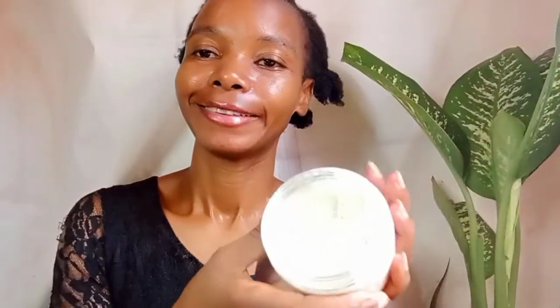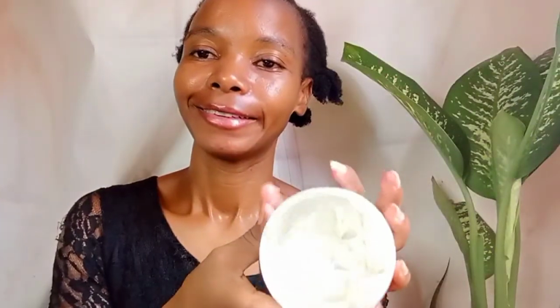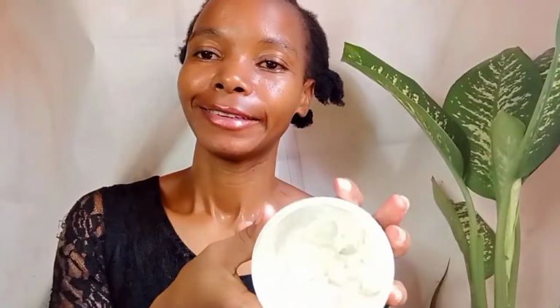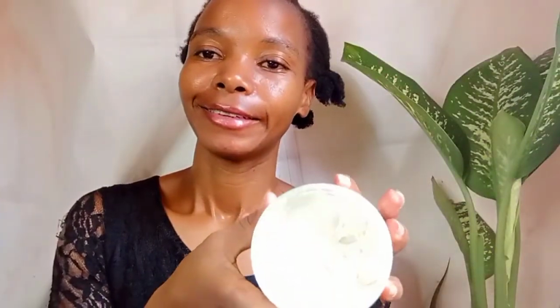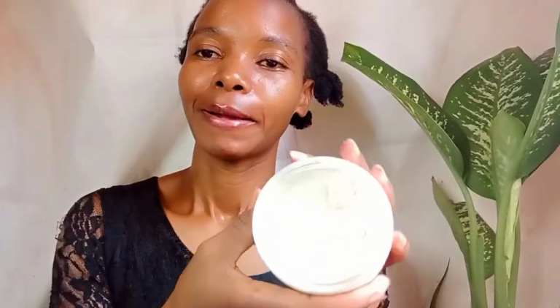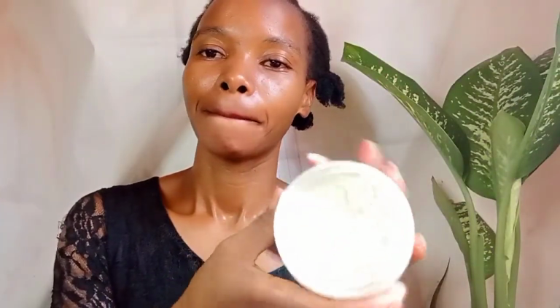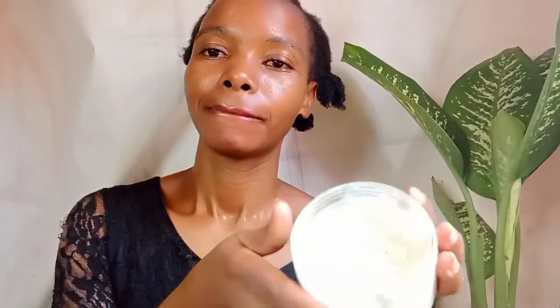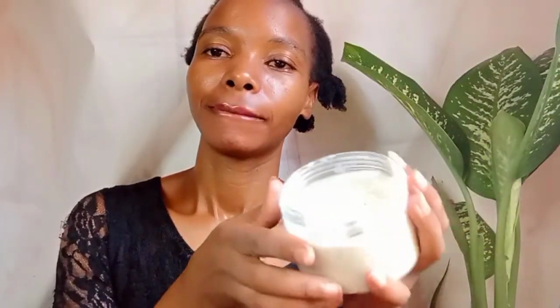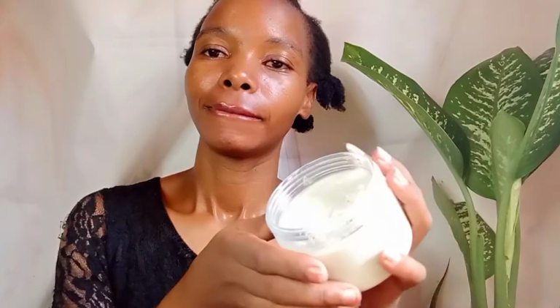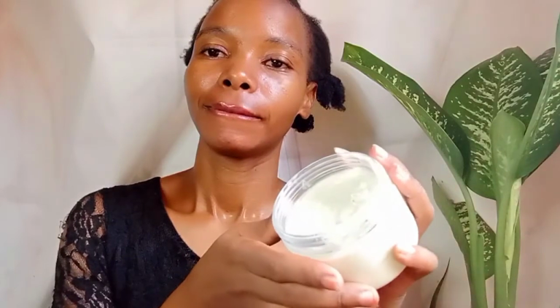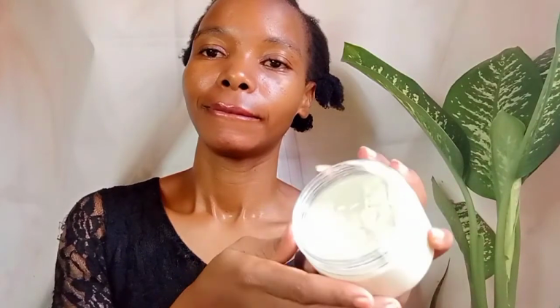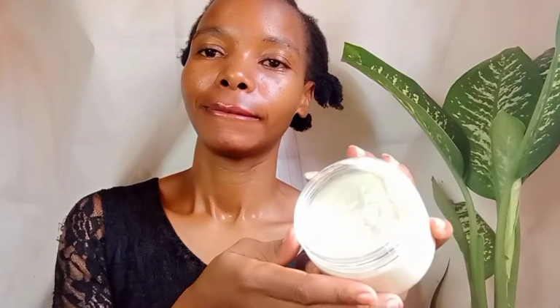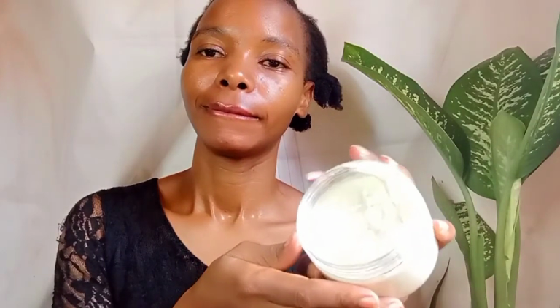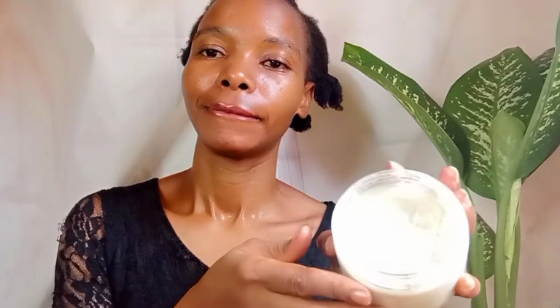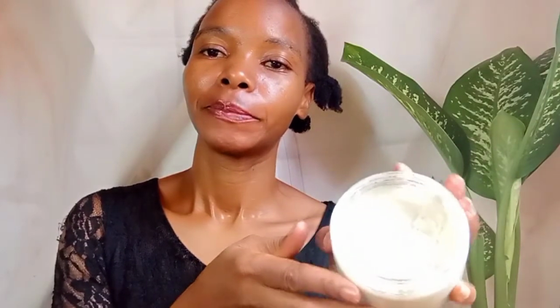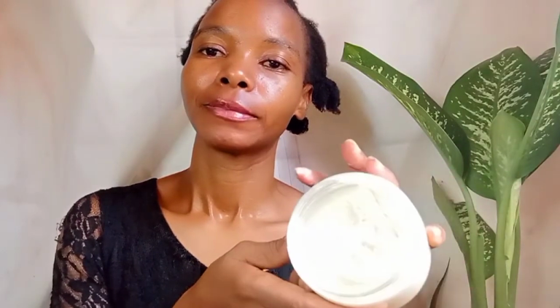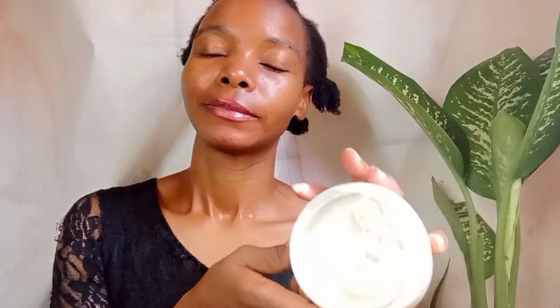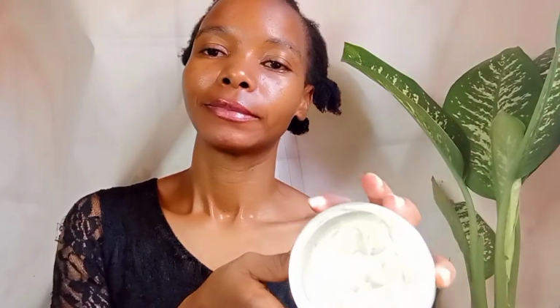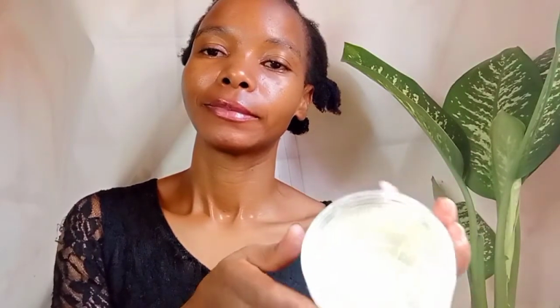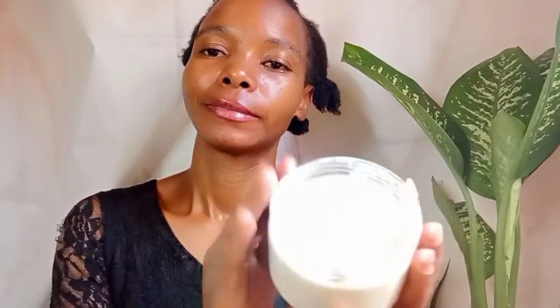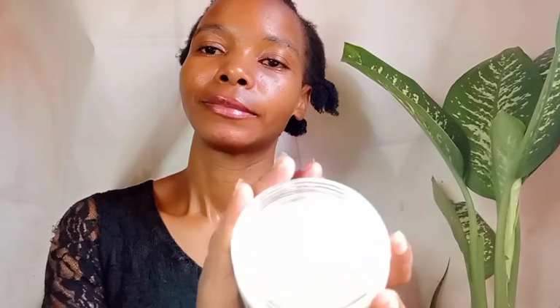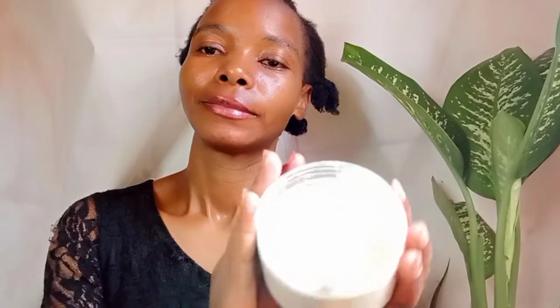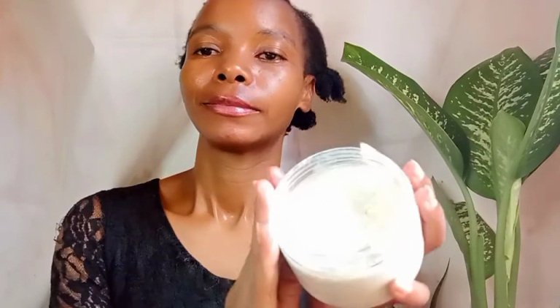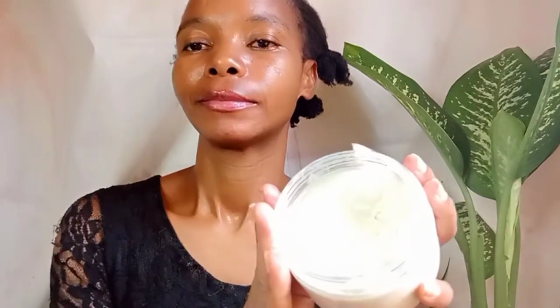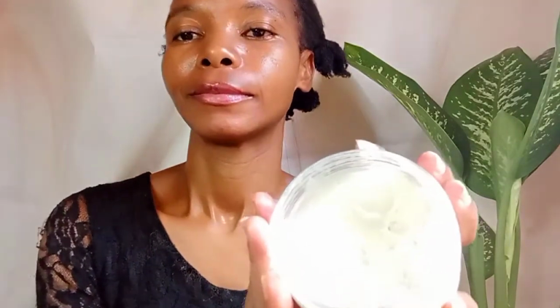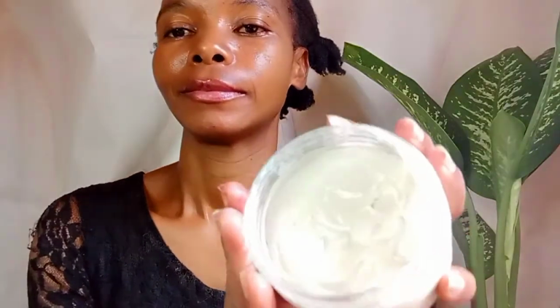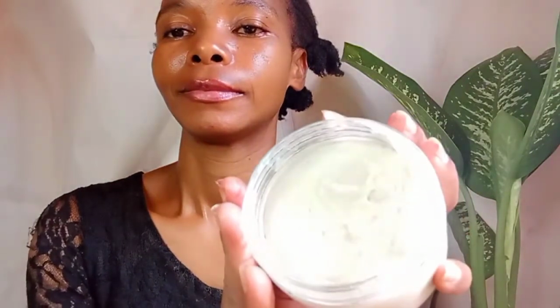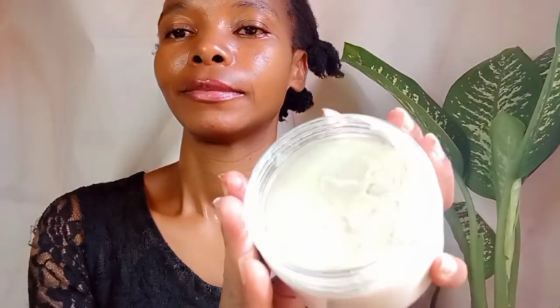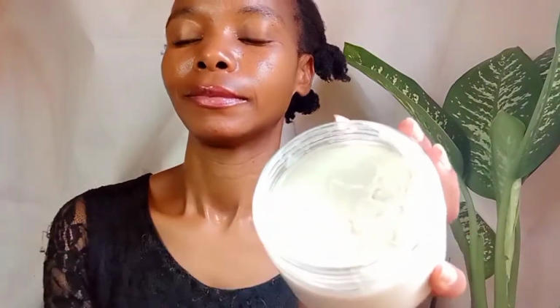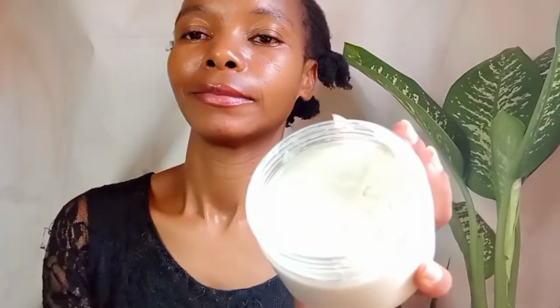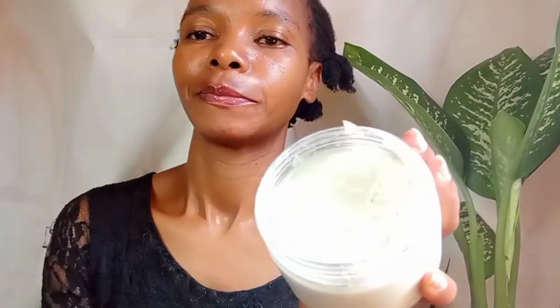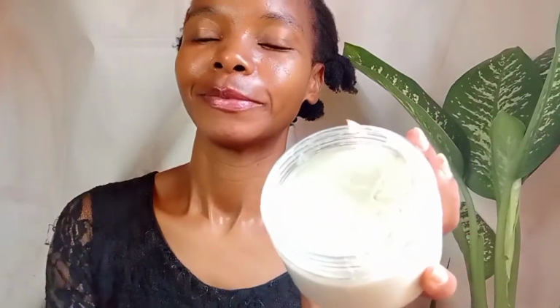Hello dear friends, welcome to Casa Naturals. In today's video I'm going to share with you how to formulate a deep conditioner for healthy and hydrated hair. Make sure that you watch this video until the end.